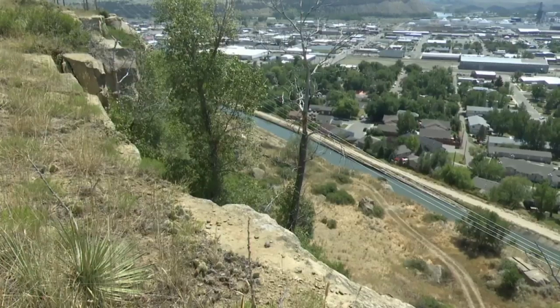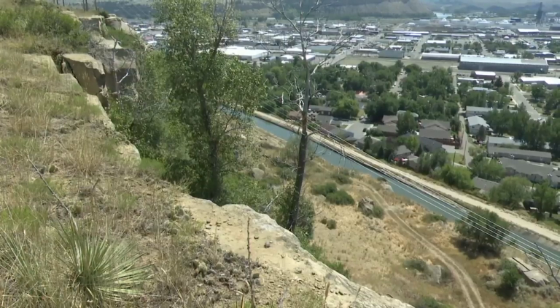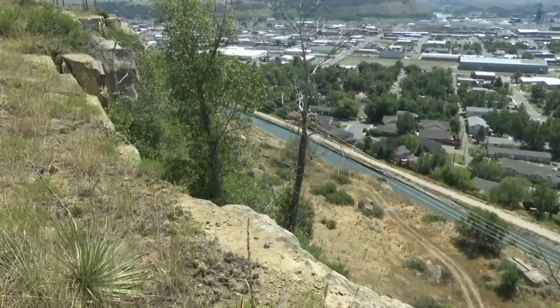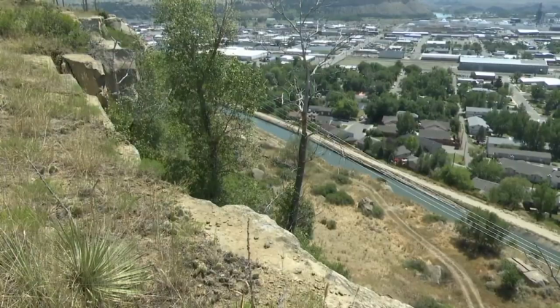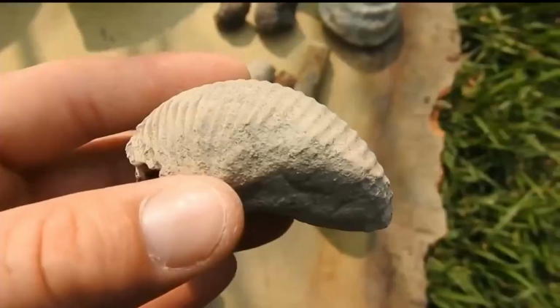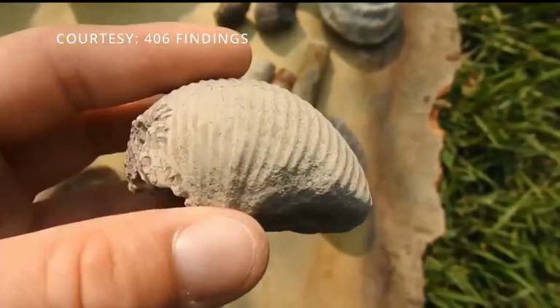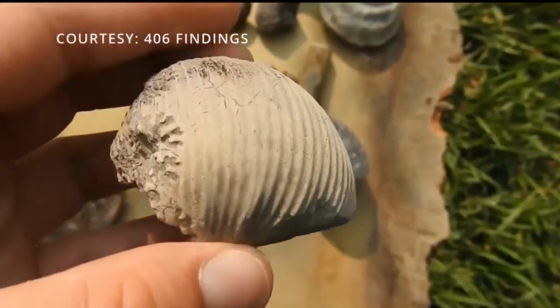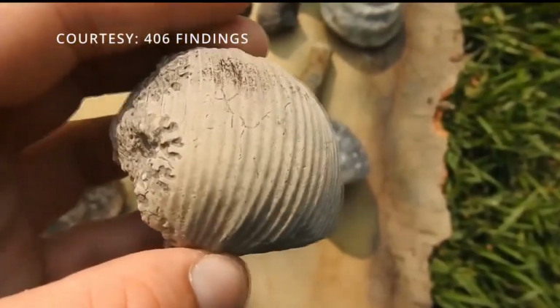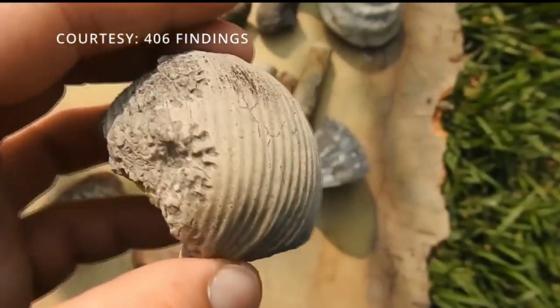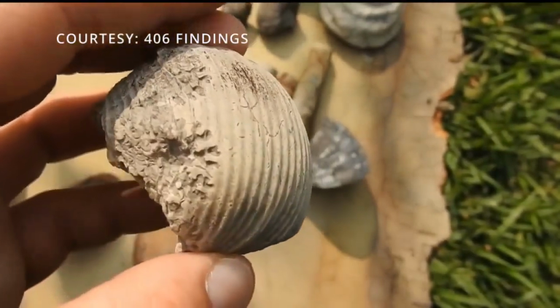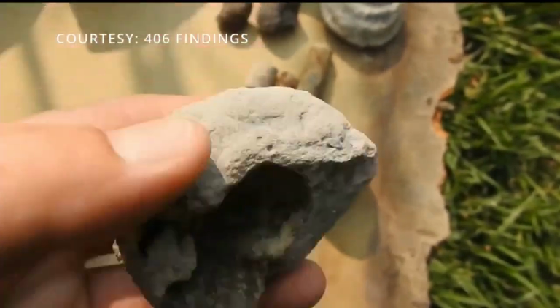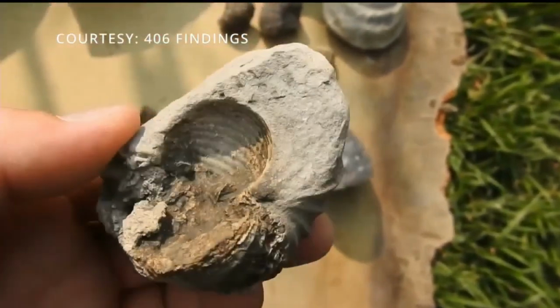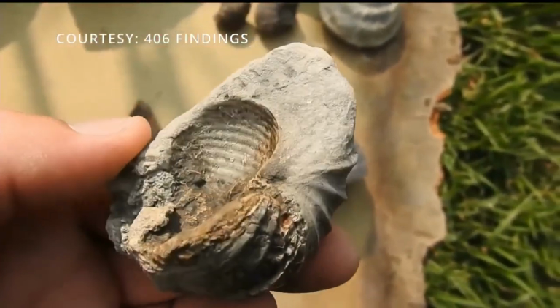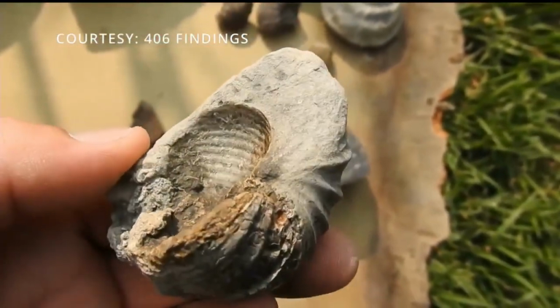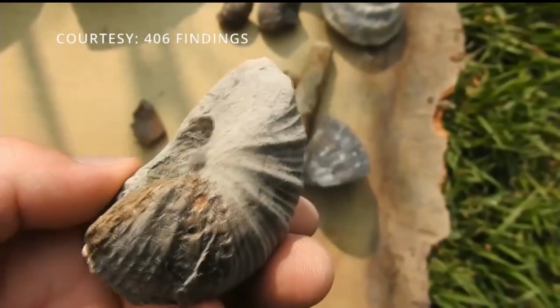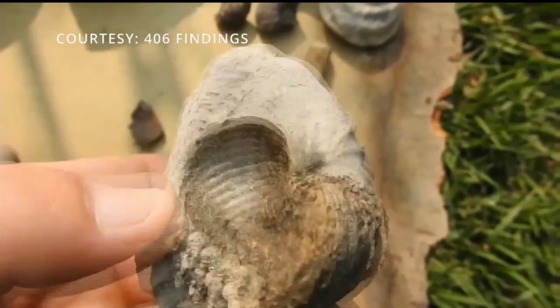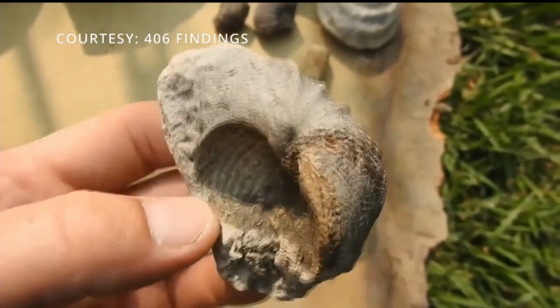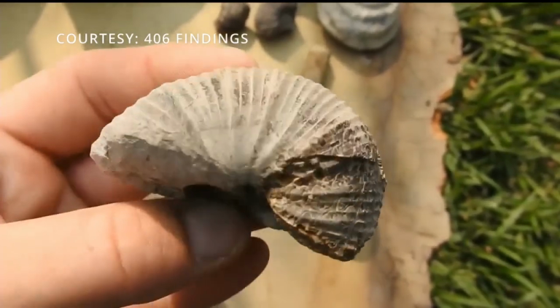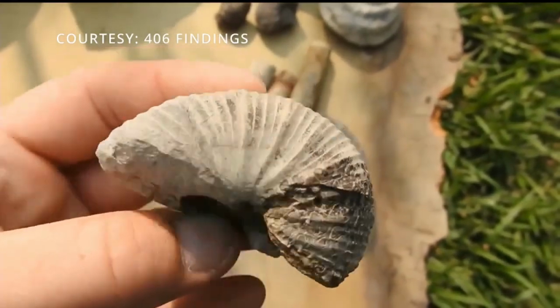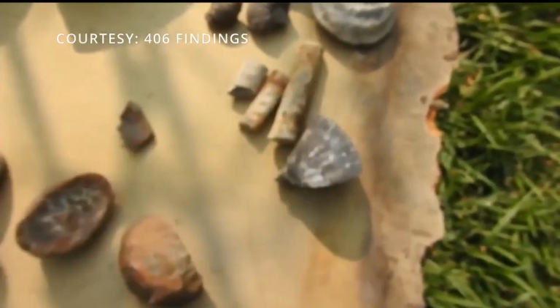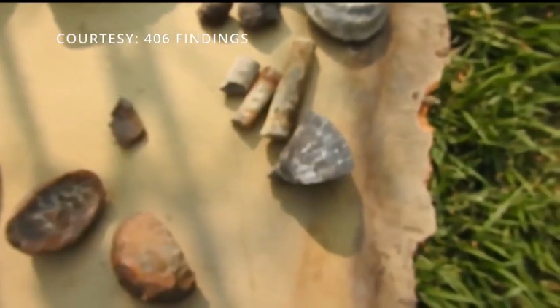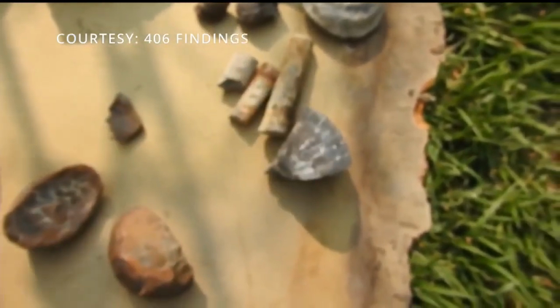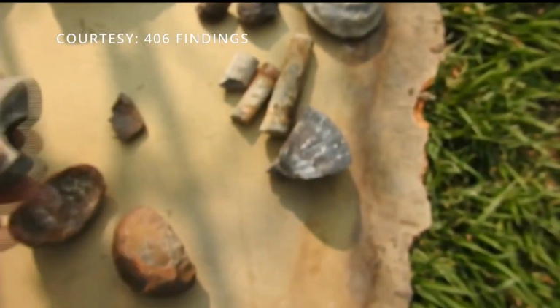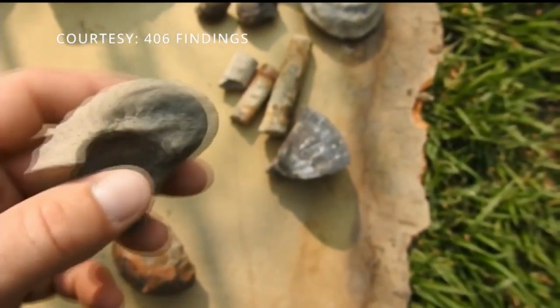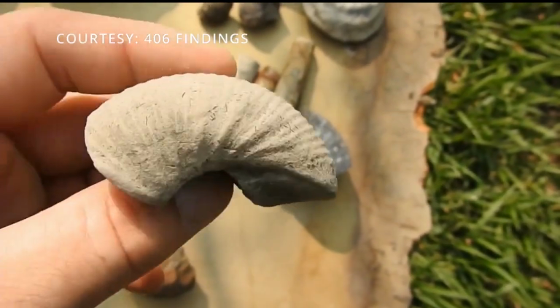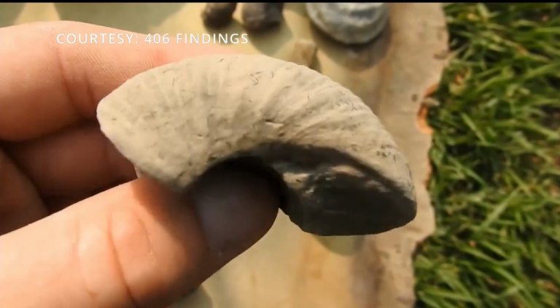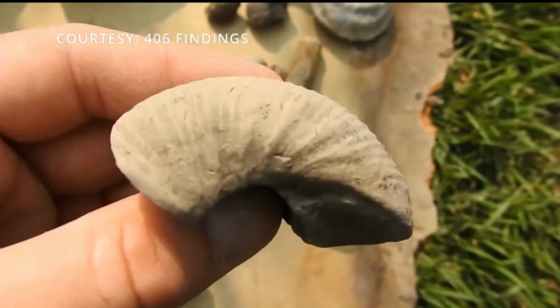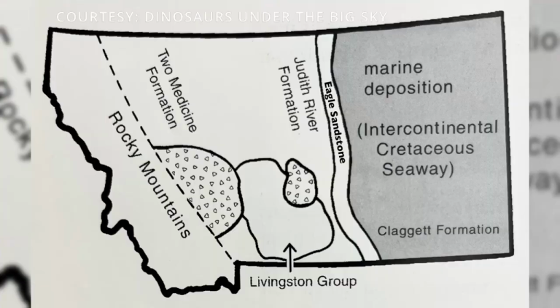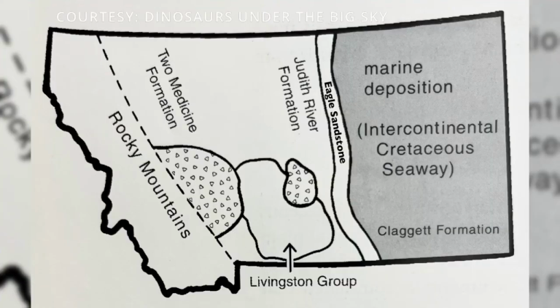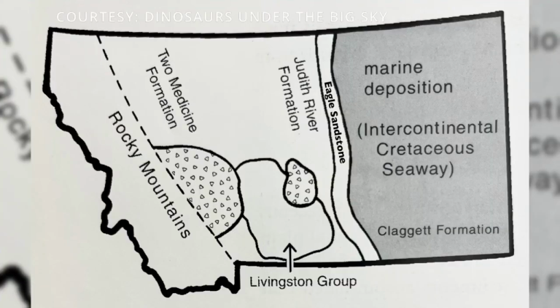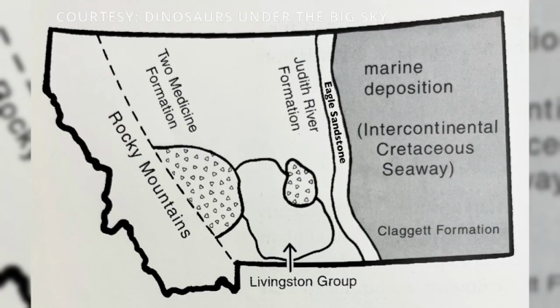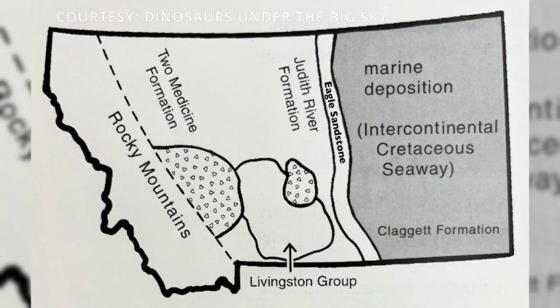Callie Moore is the head of the paleontology center of Montana. She's used to seeing the world in a much older state and knows how to visualize Montana during the time when giant sharks roamed the waters.